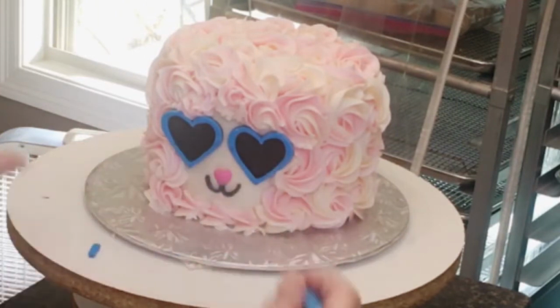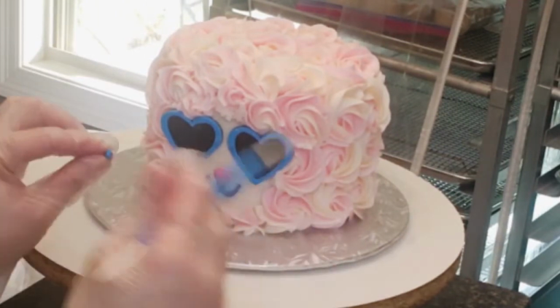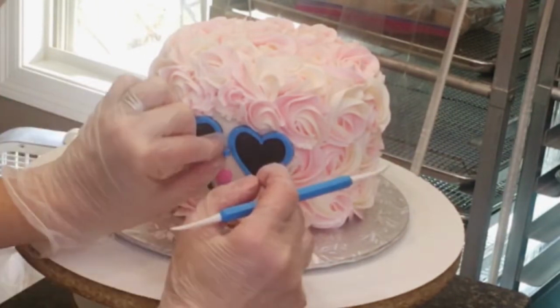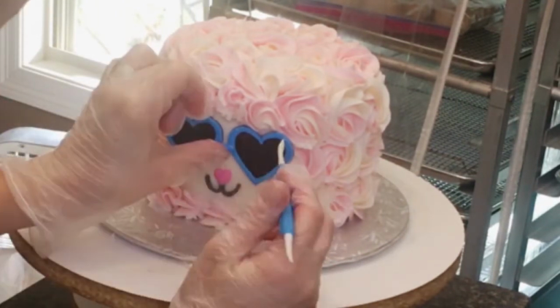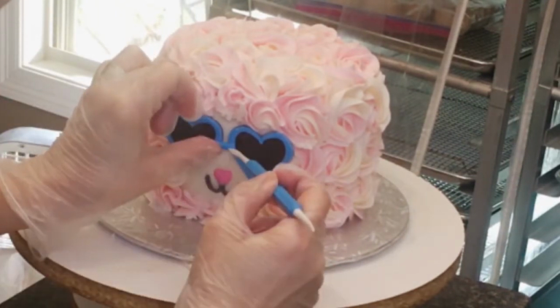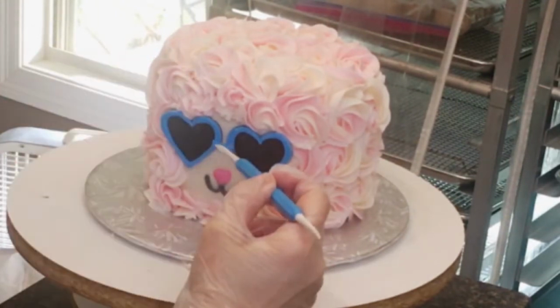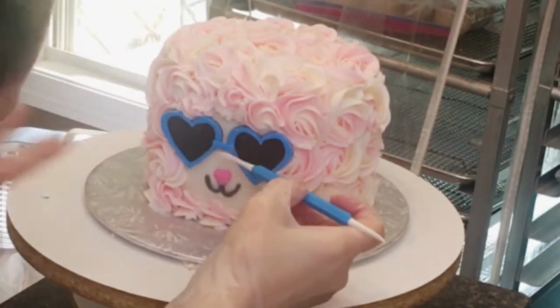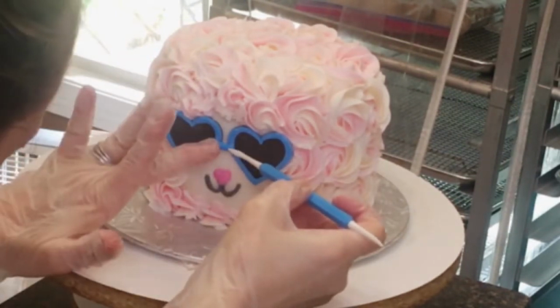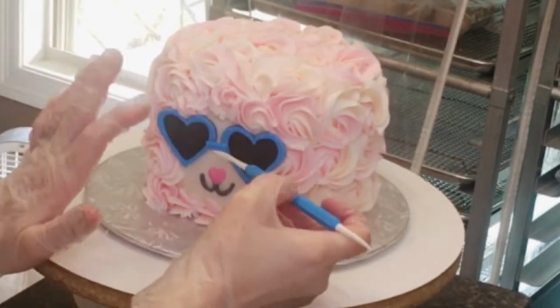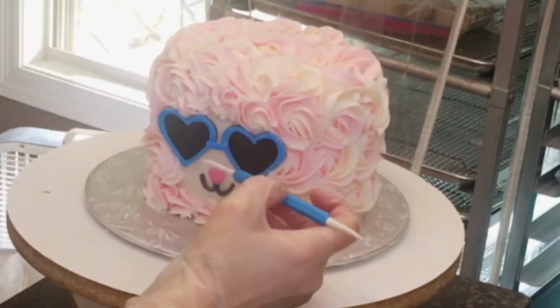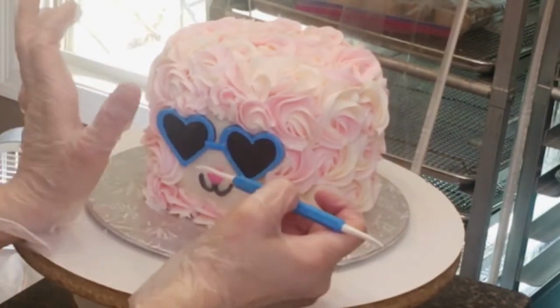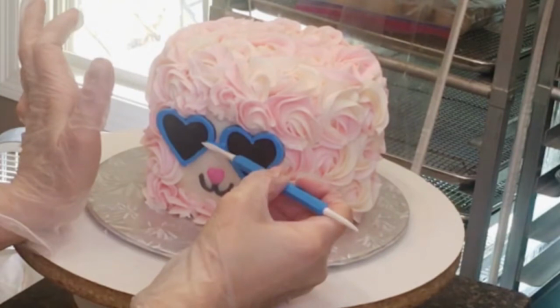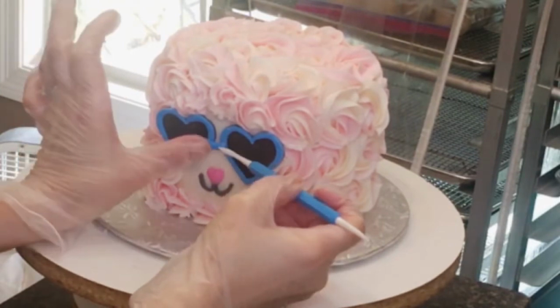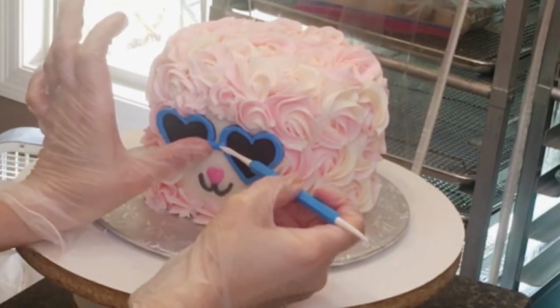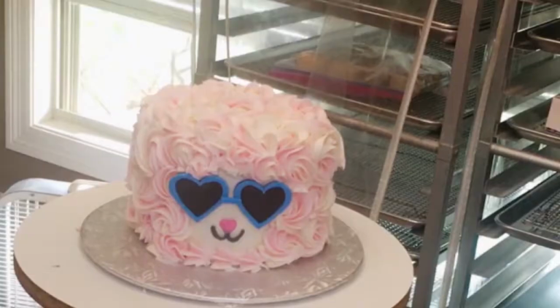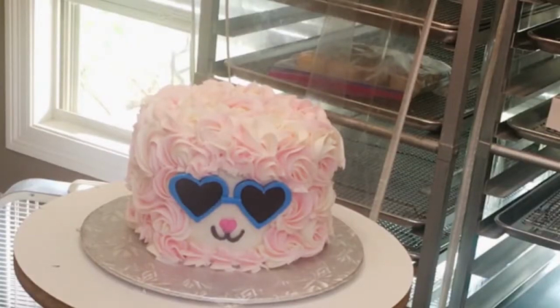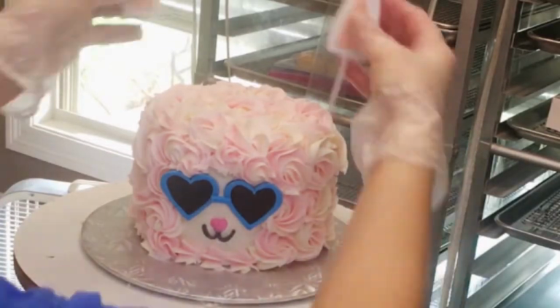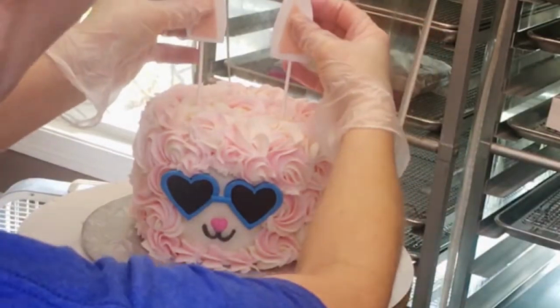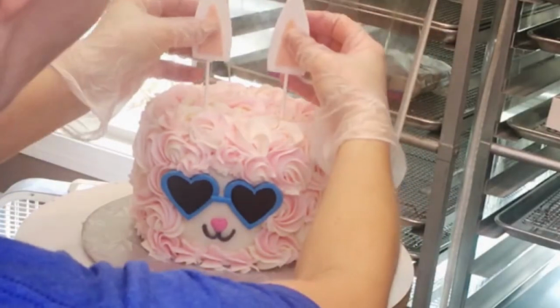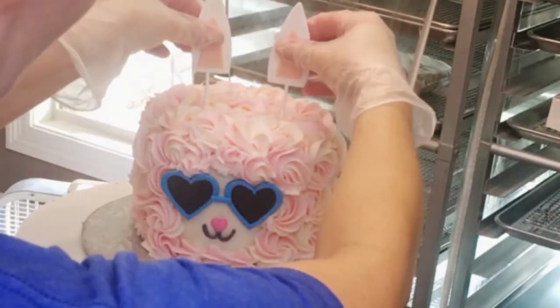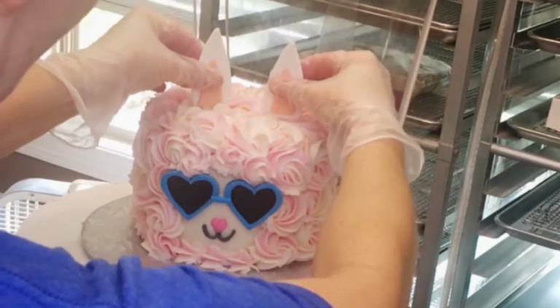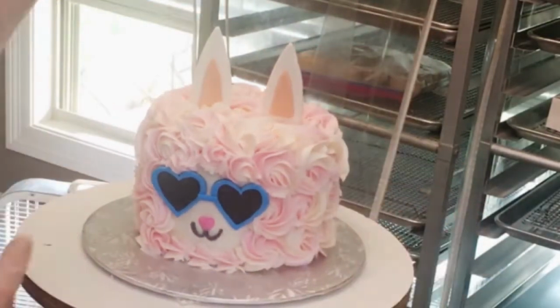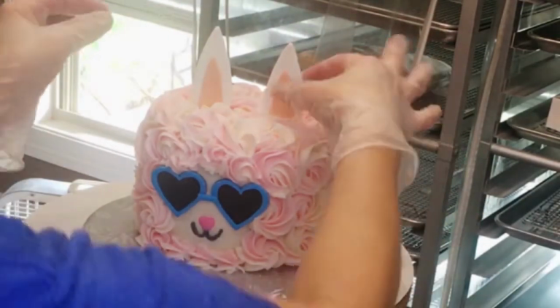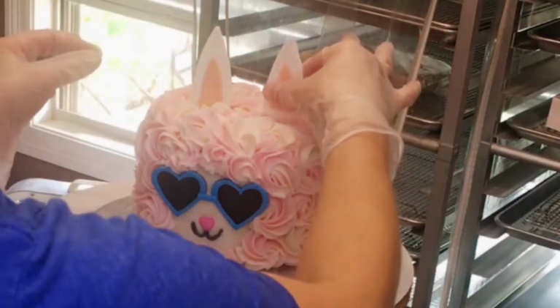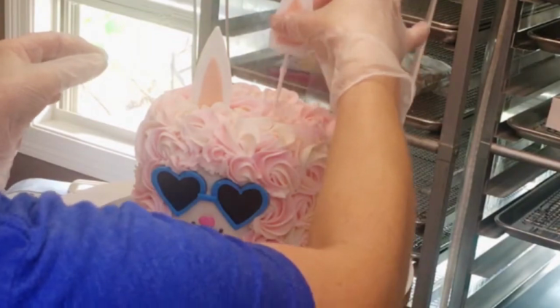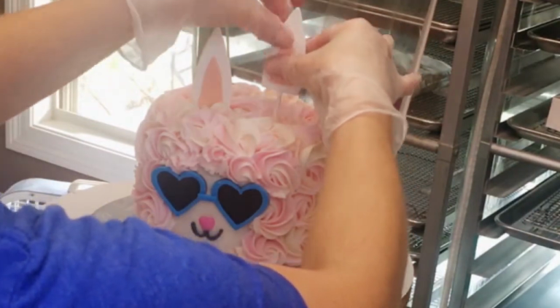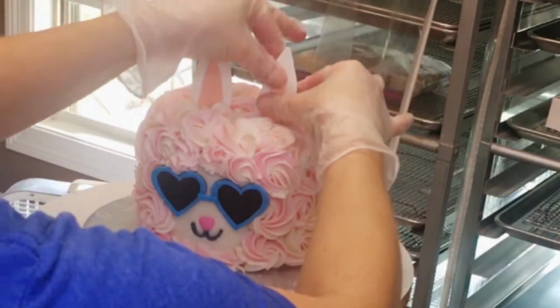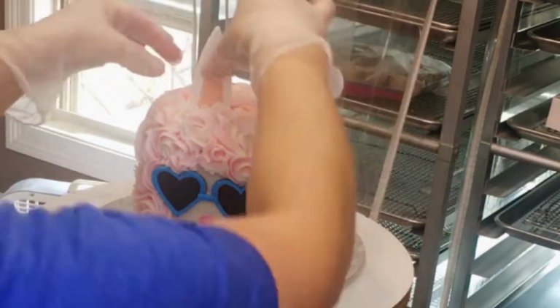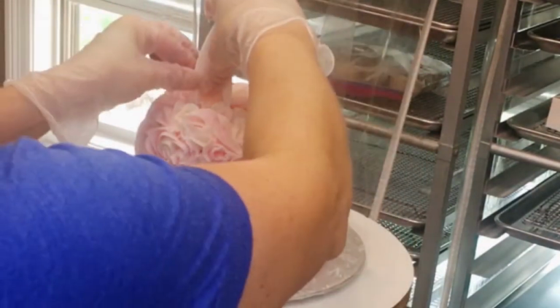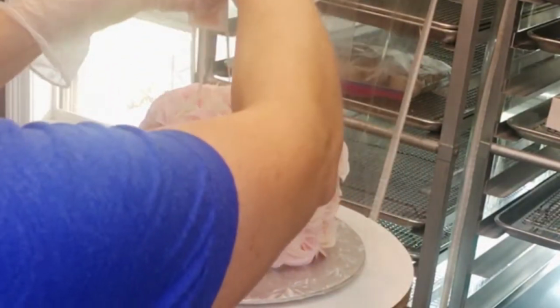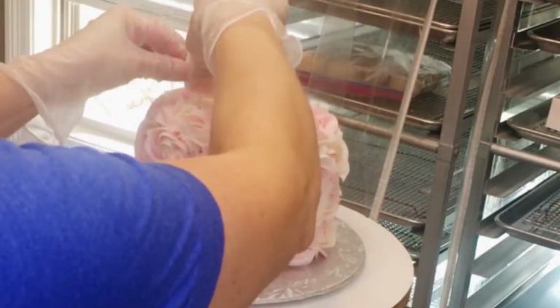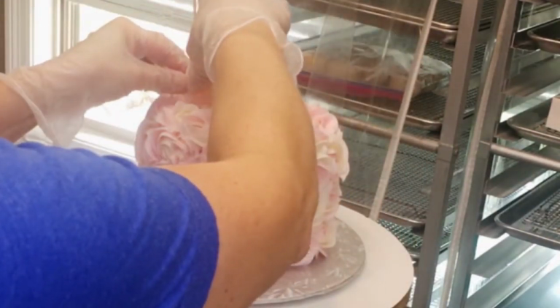These are the little fondant sunglasses — I actually made those the day before. That little nose piece does not want to stay, so I had to go back and add a little bit more water. You can also buy an edible glue; it just comes in a little small container with a brush on the end — it's perfect.